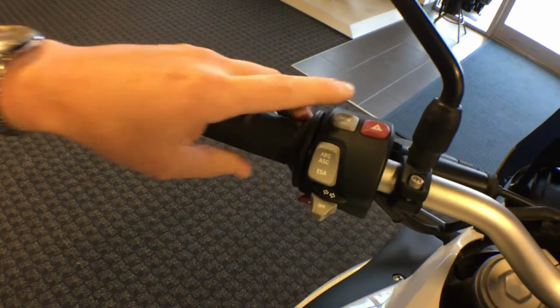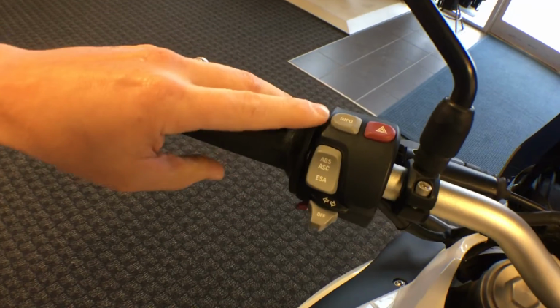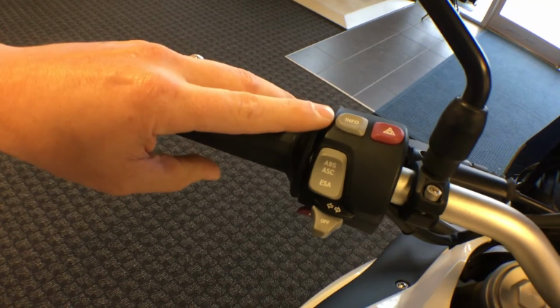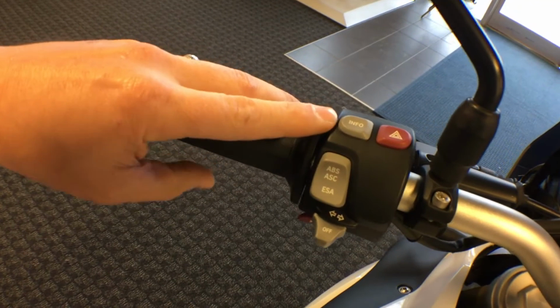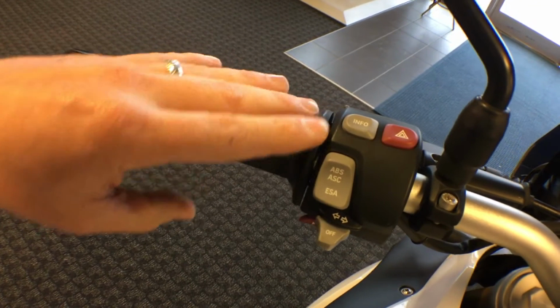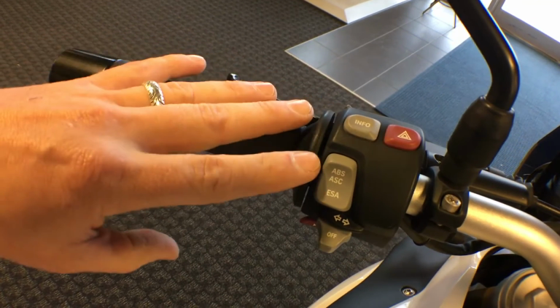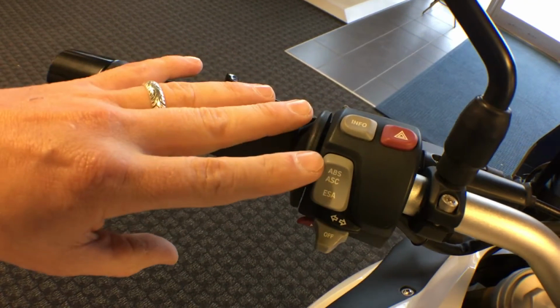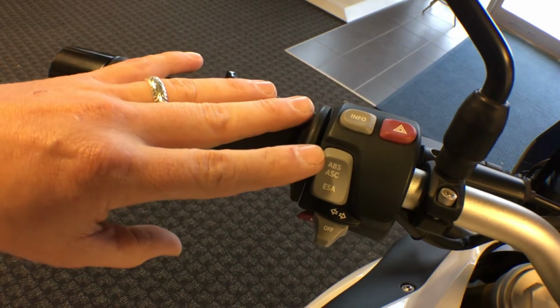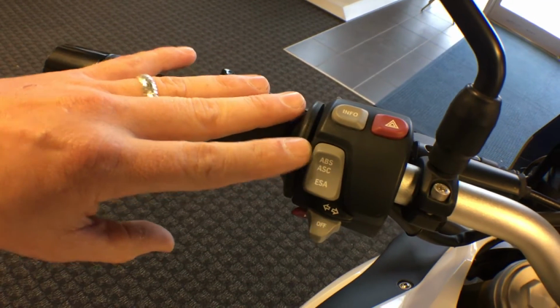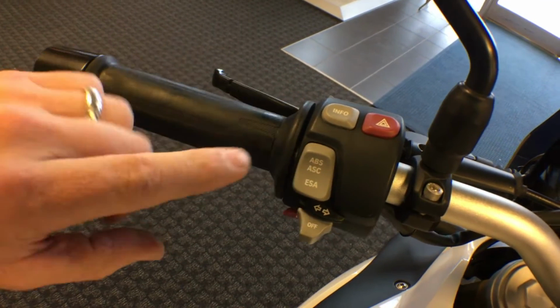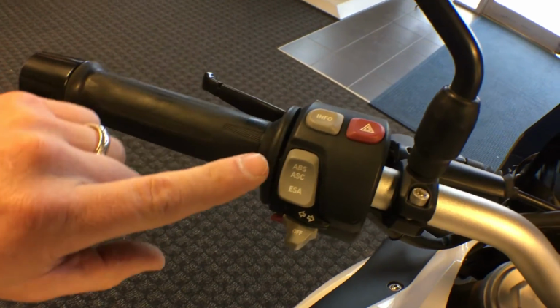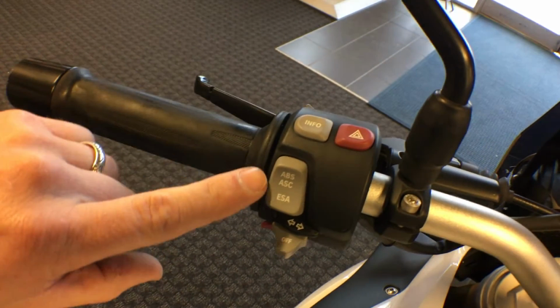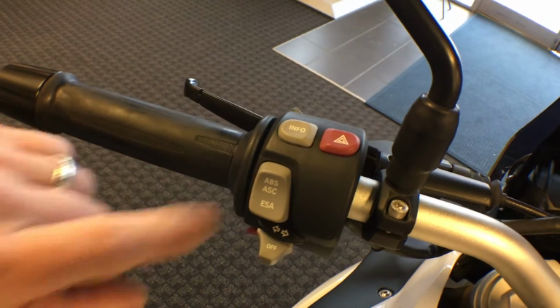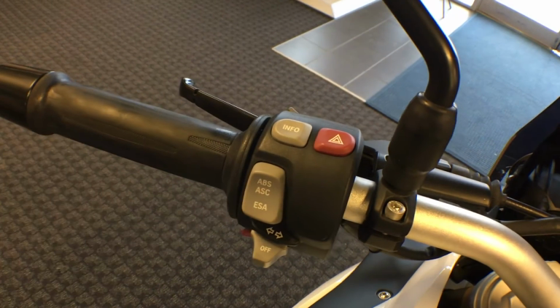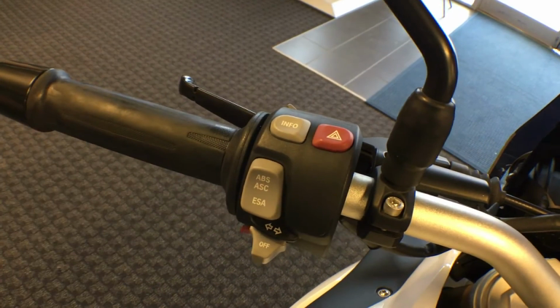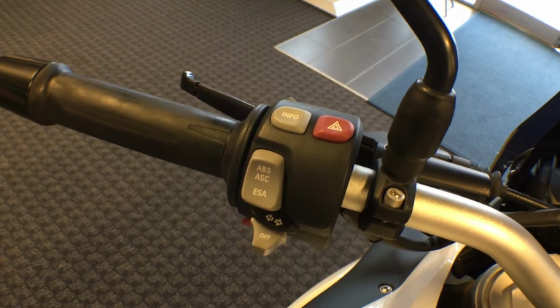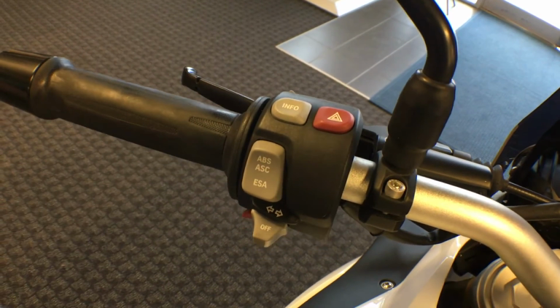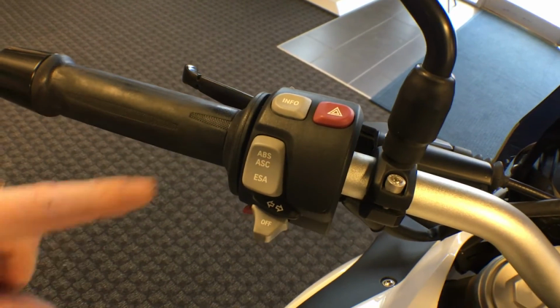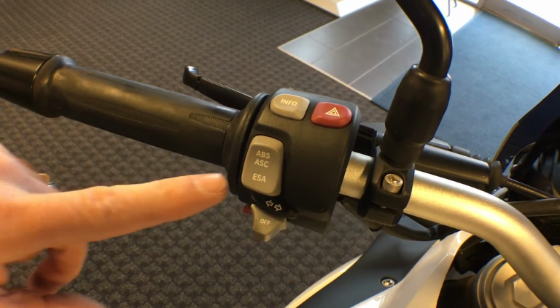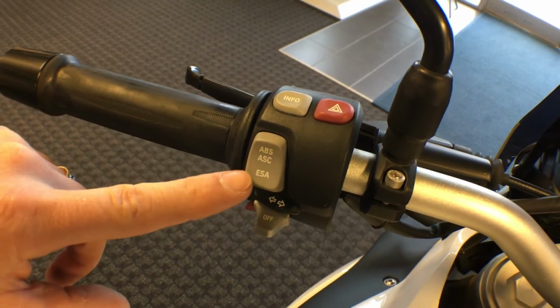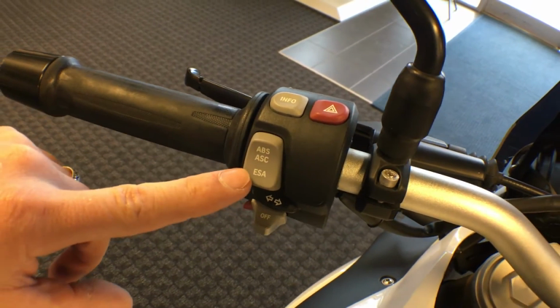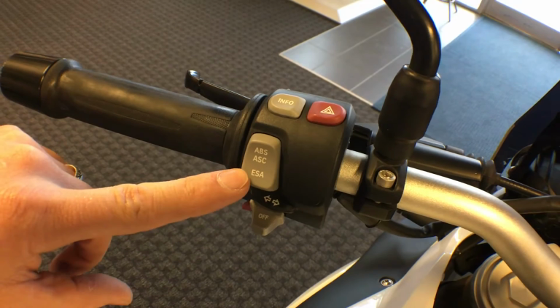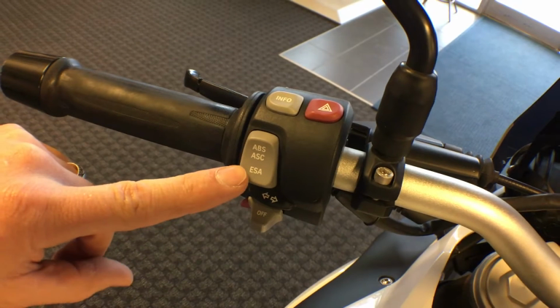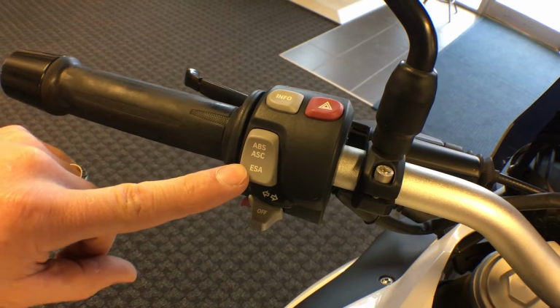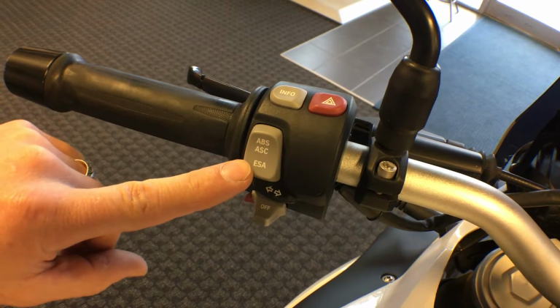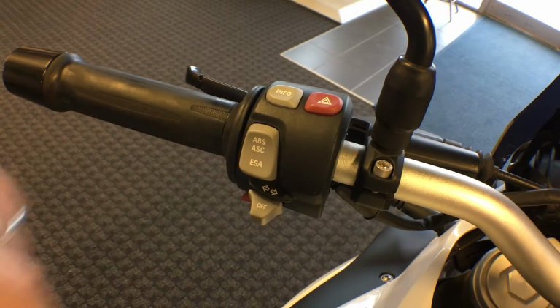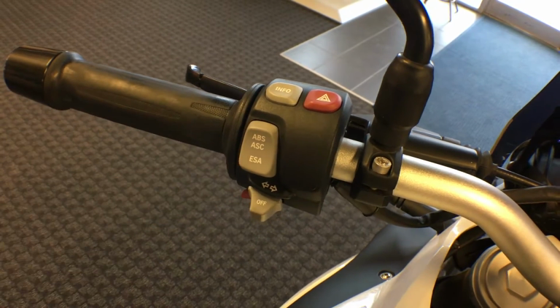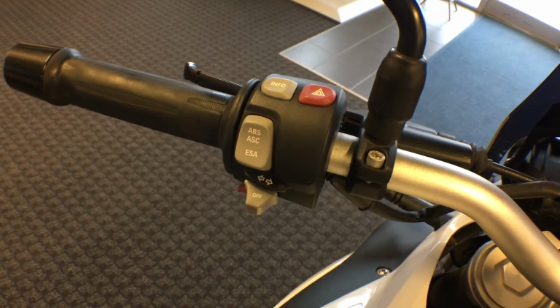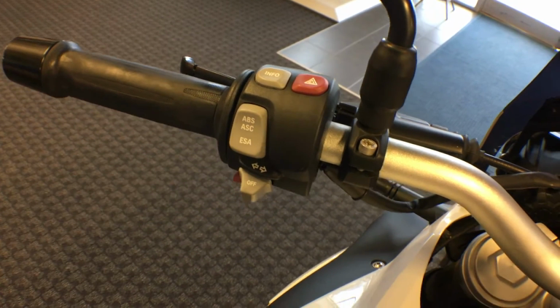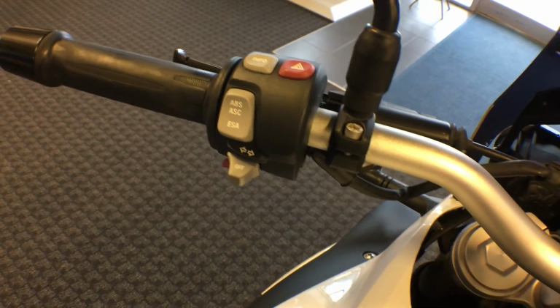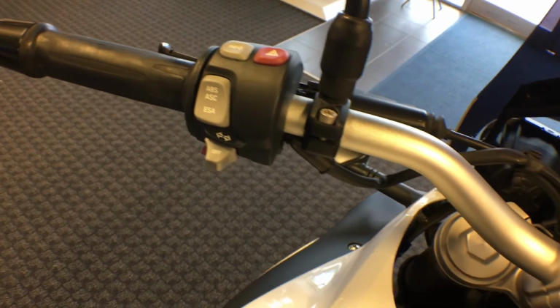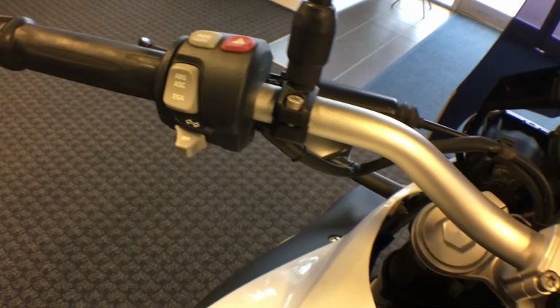Also on the left side: board computer, switchable ABS, switchable ASC, our ESA mode — electronic suspension adjustment.